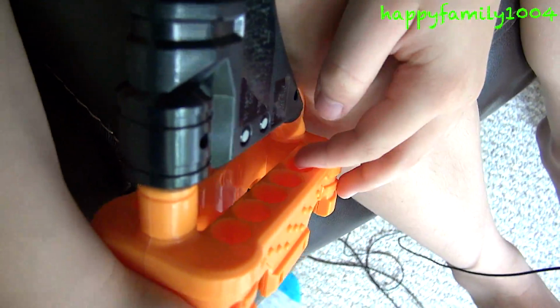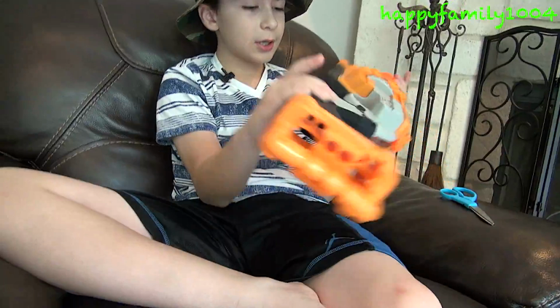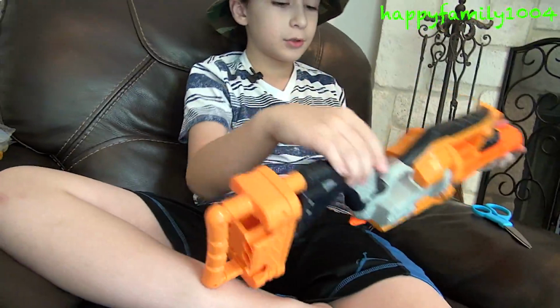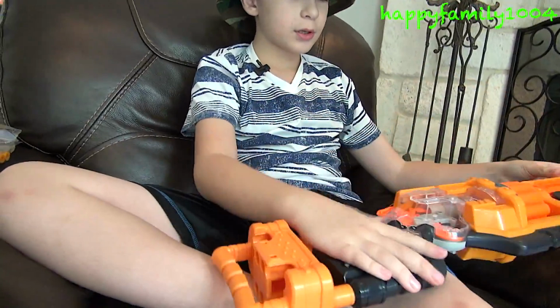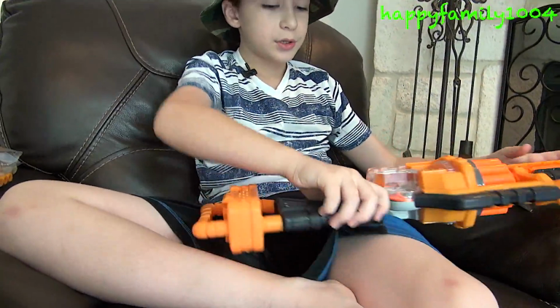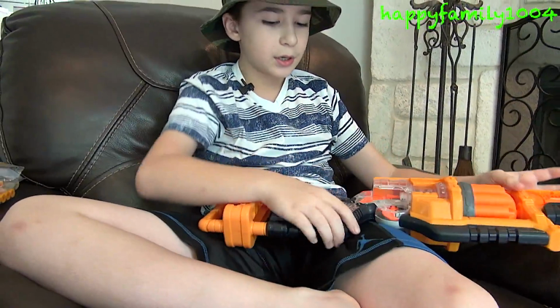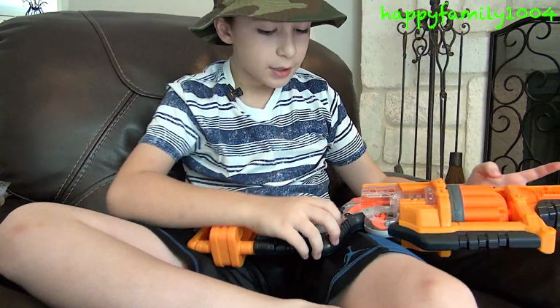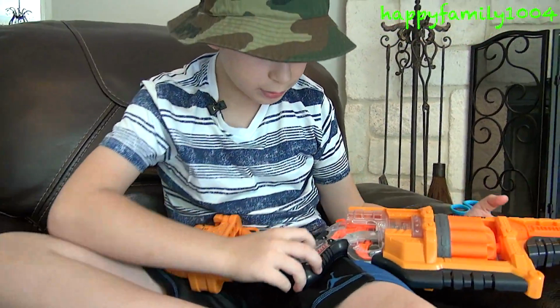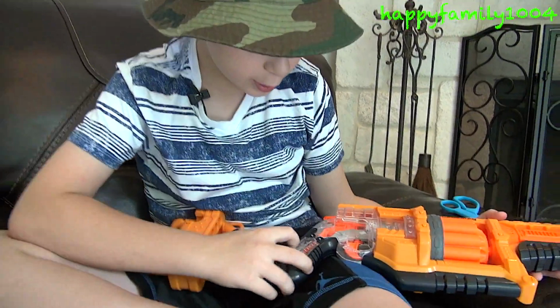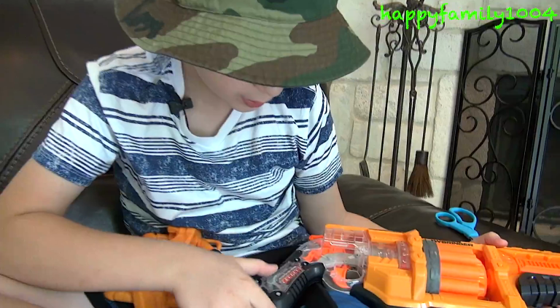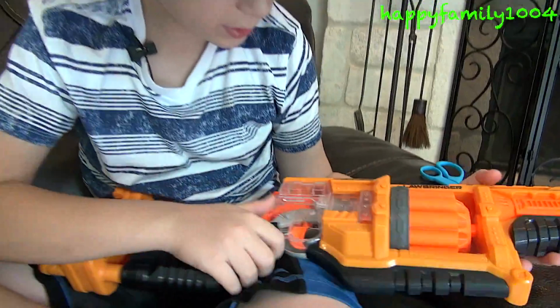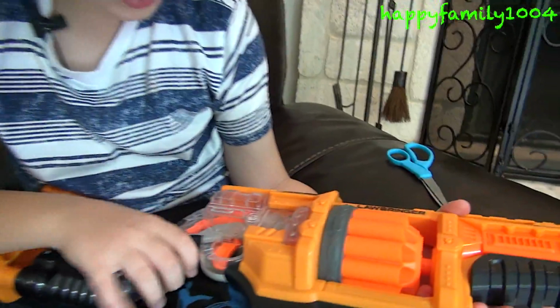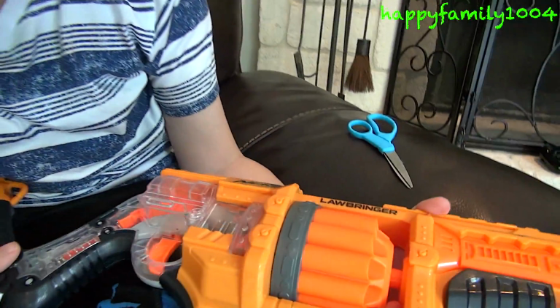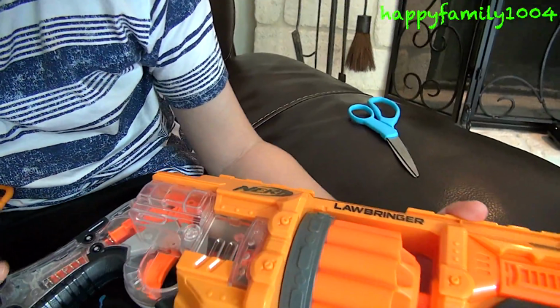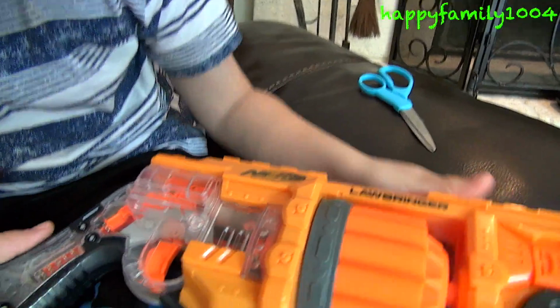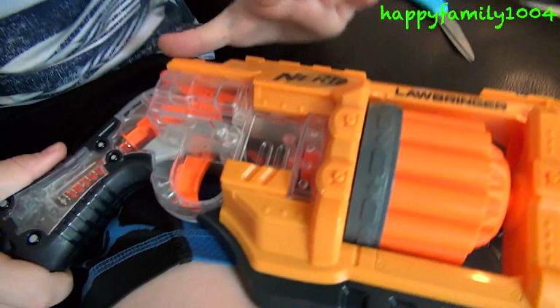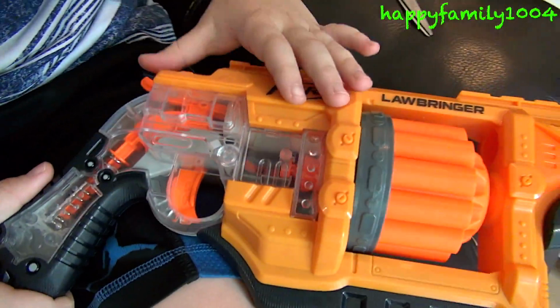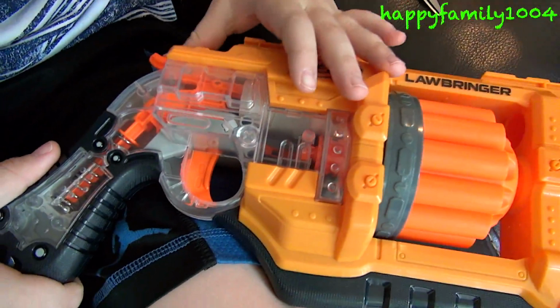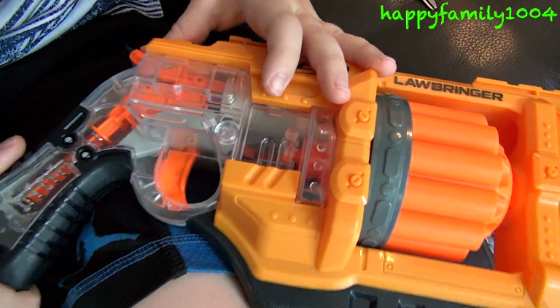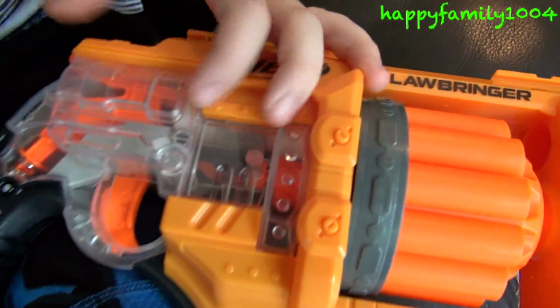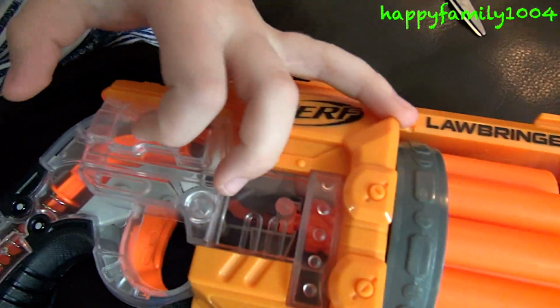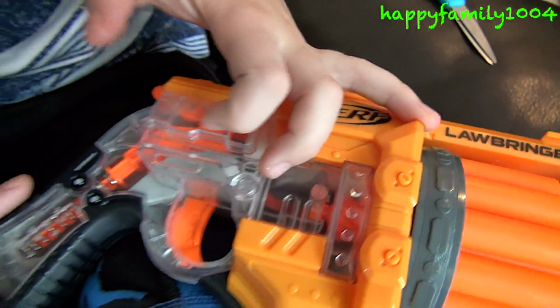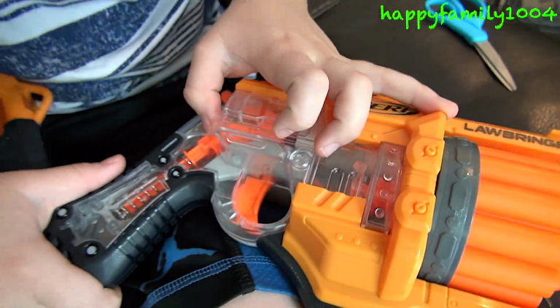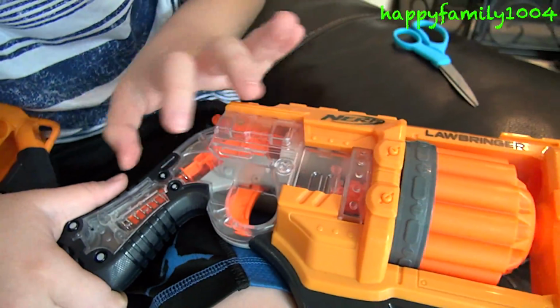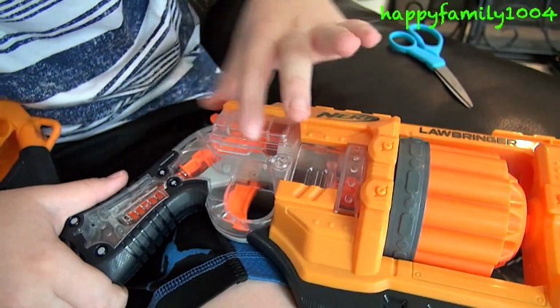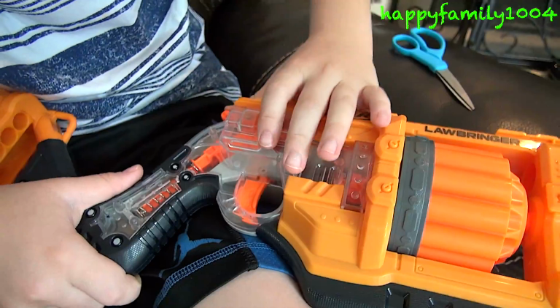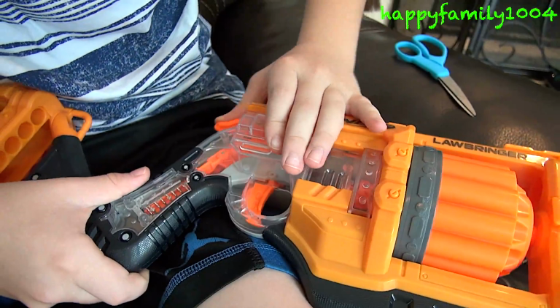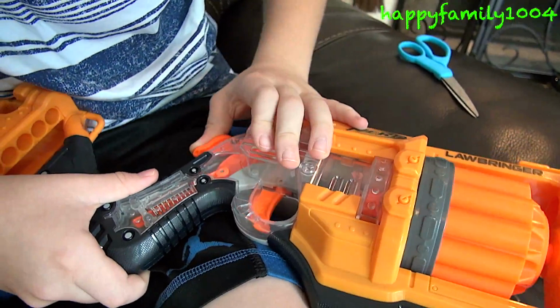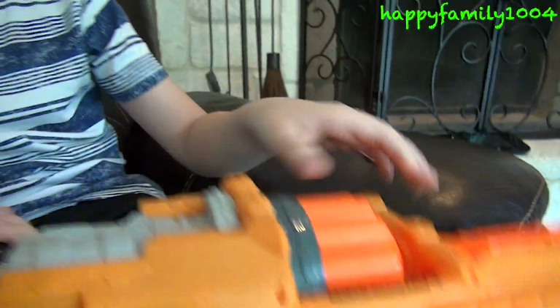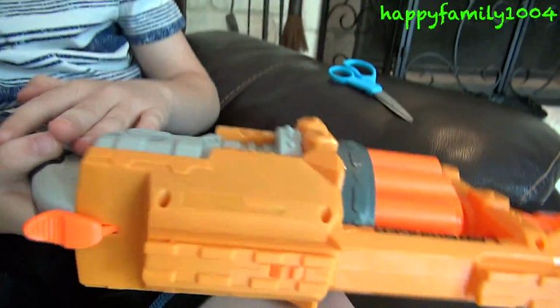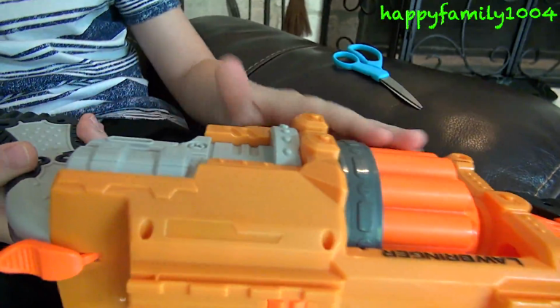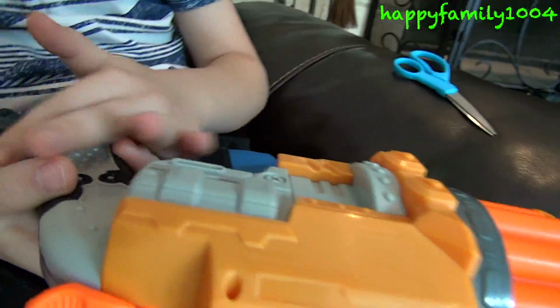This gun looks cool because on this side there's a clear part and you can kind of see how the gun works — how this hammer connects to here, connecting to the spring. And this part doesn't have any clear.